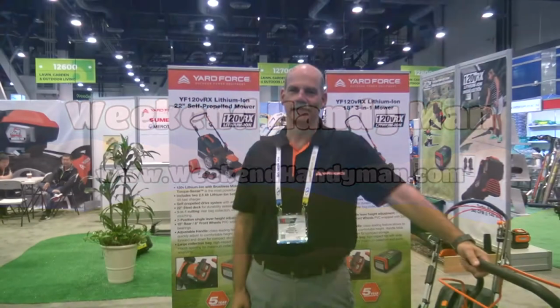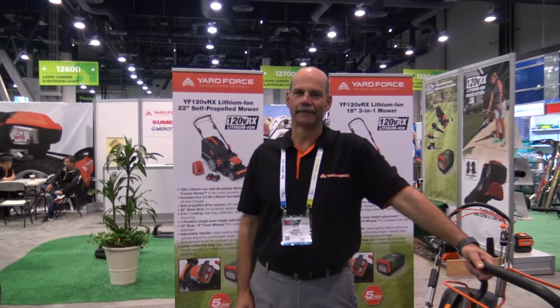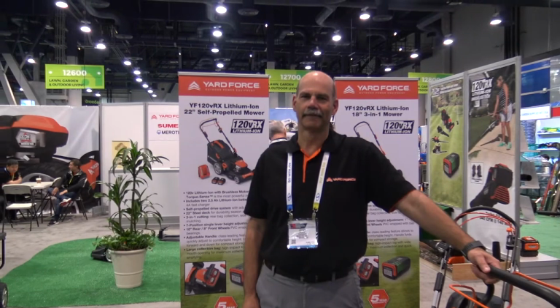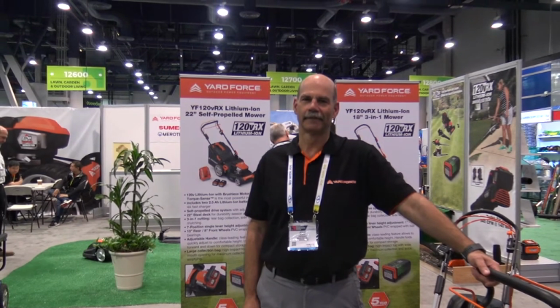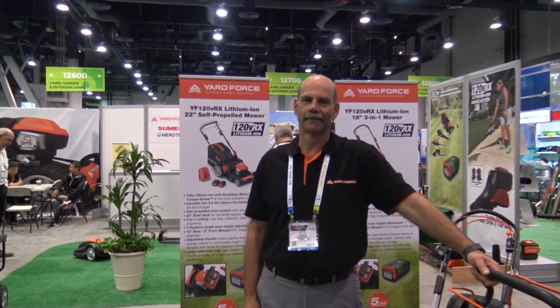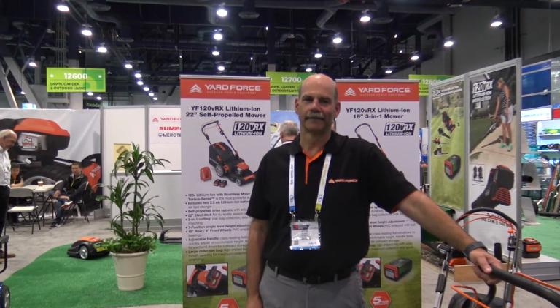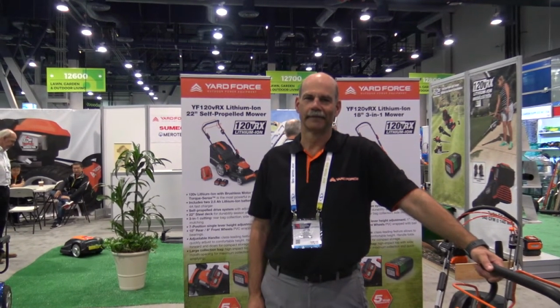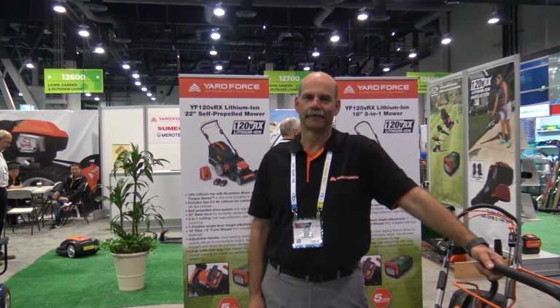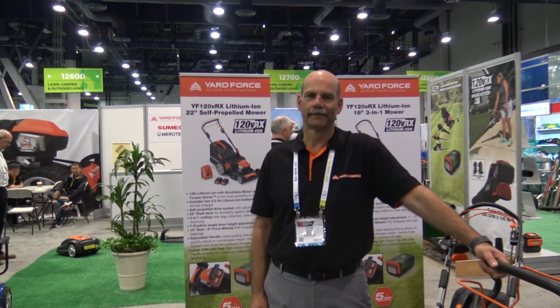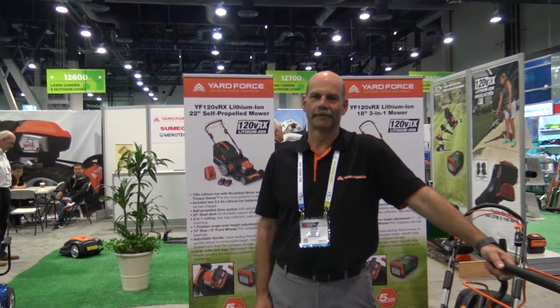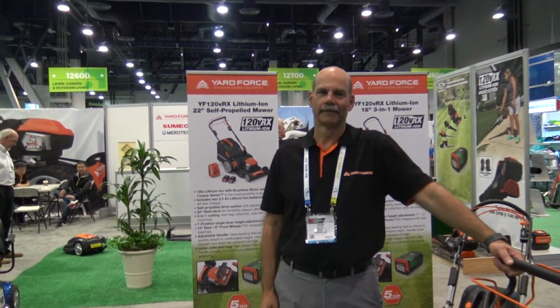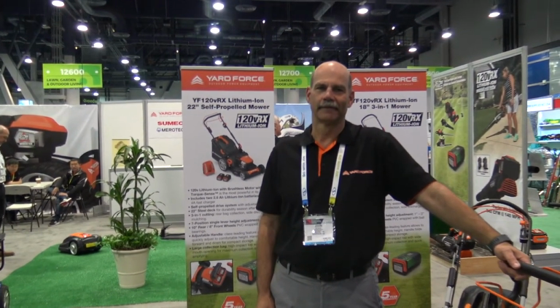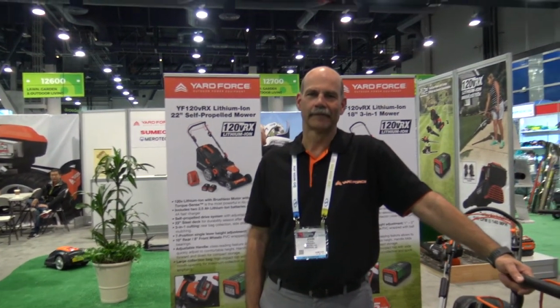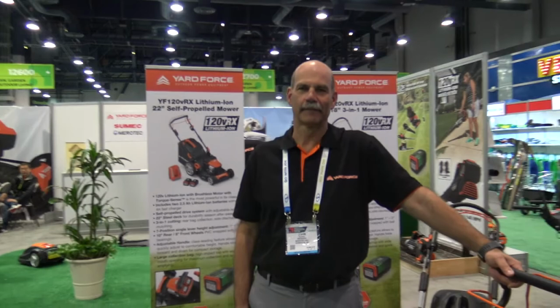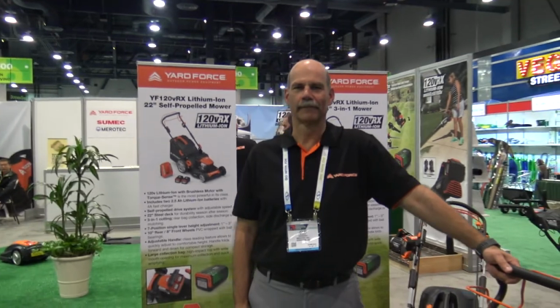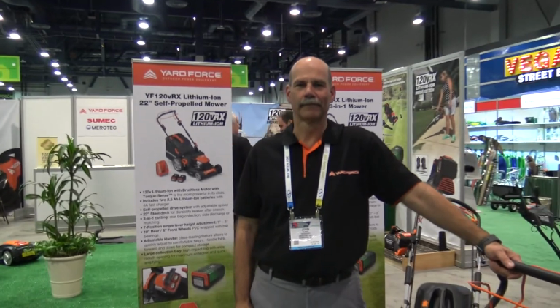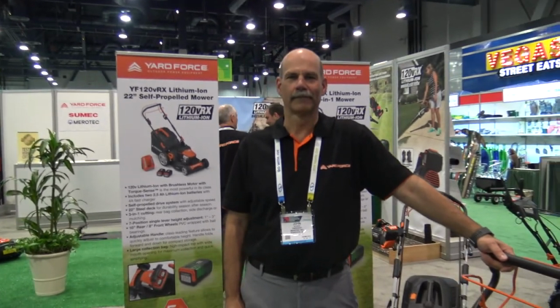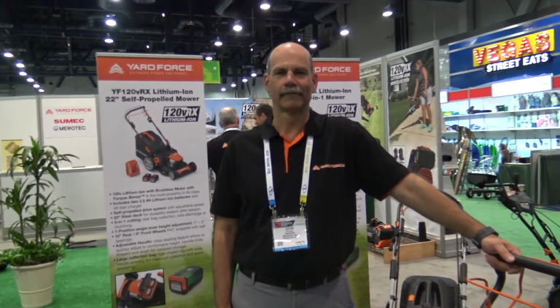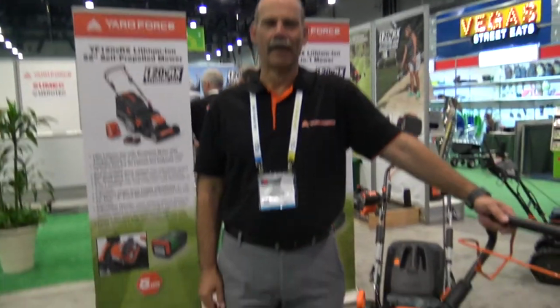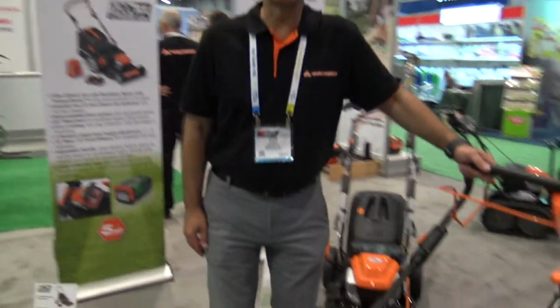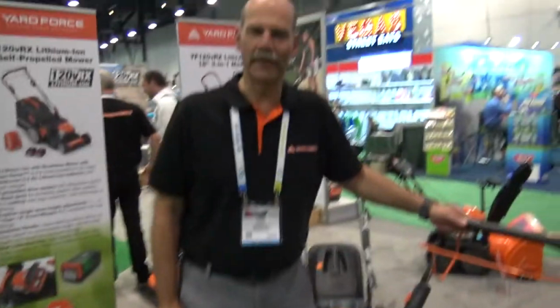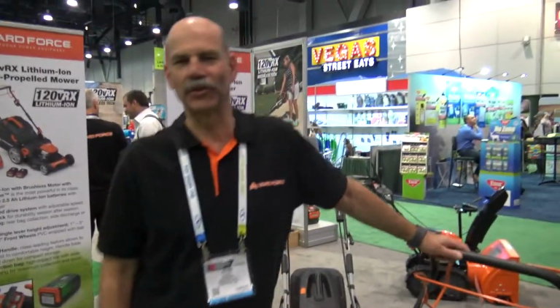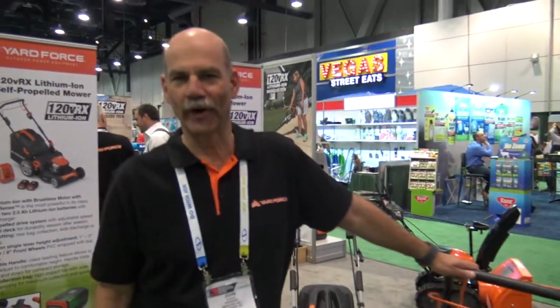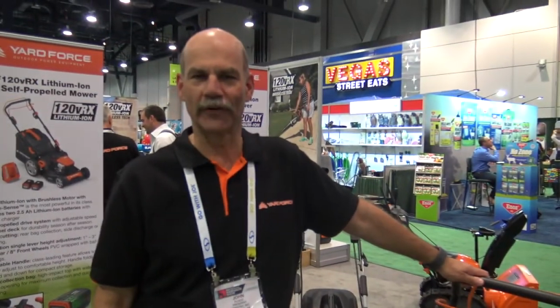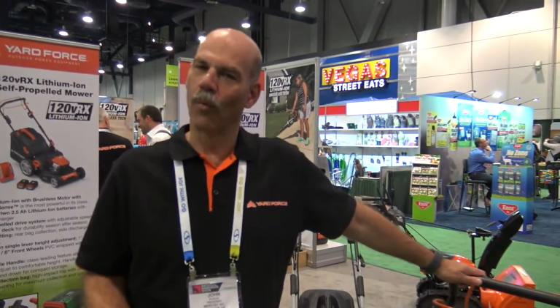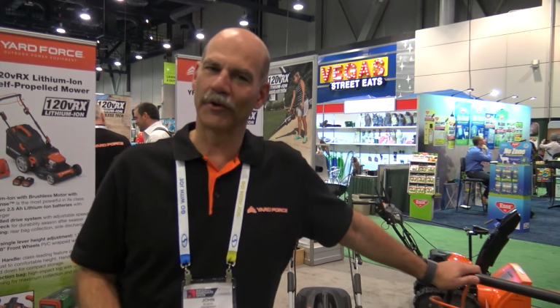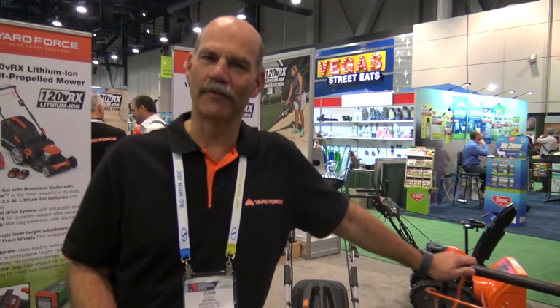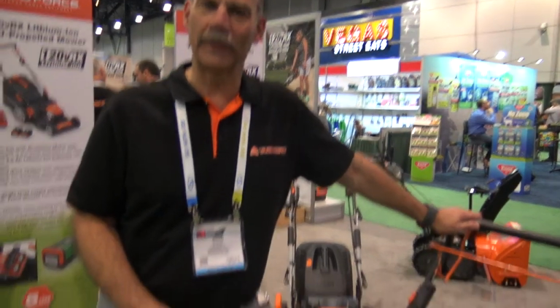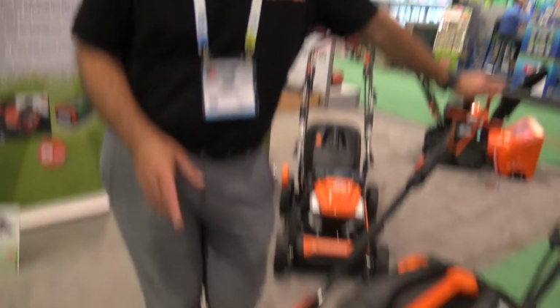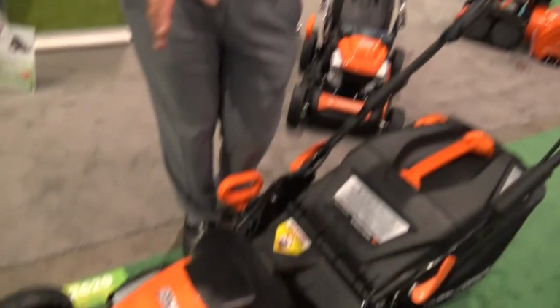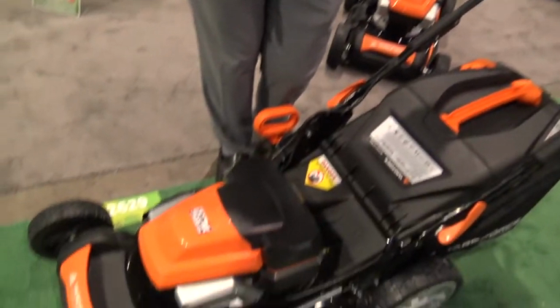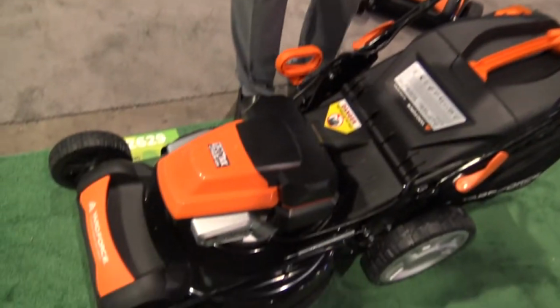This is Lori at the National Hardware Show and we're at the Yardforce USA booth. John has some neat lawnmowers here that he's going to share with us. Hi everybody, this is the new Yardforce 120 volt lithium-ion battery-powered lawnmower.